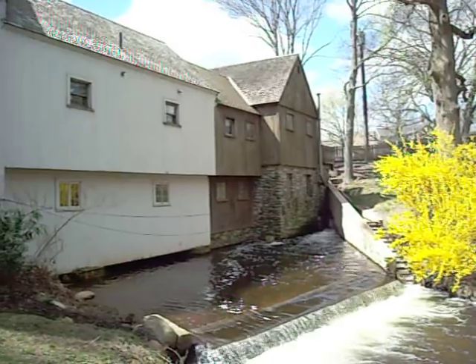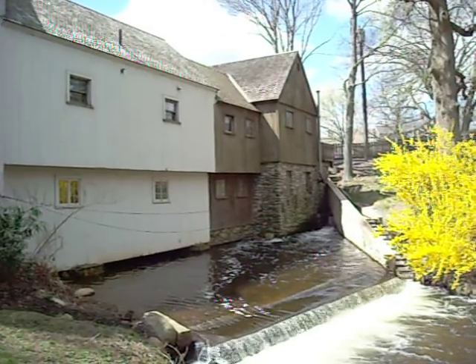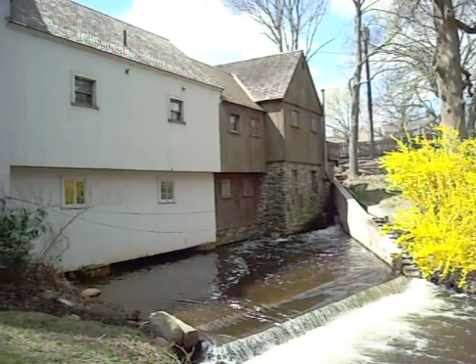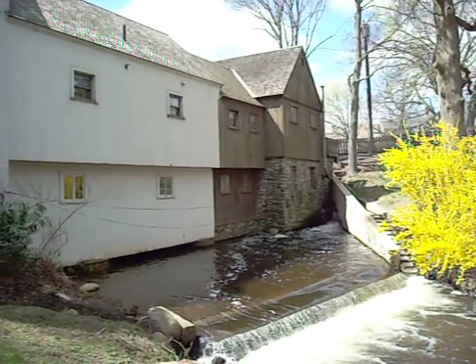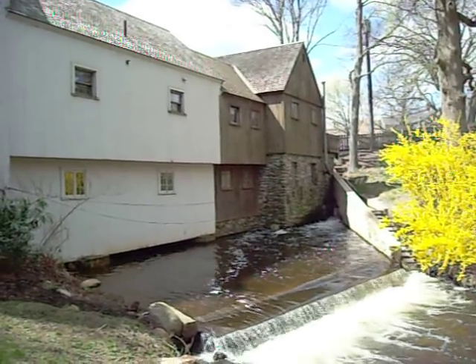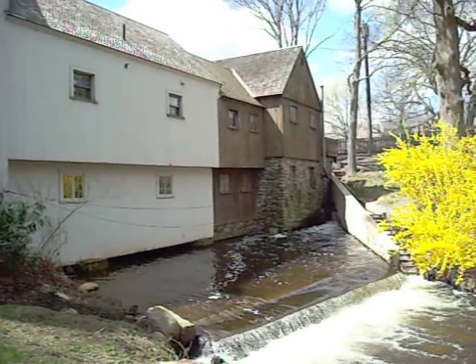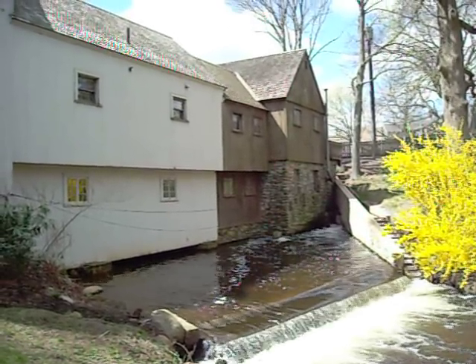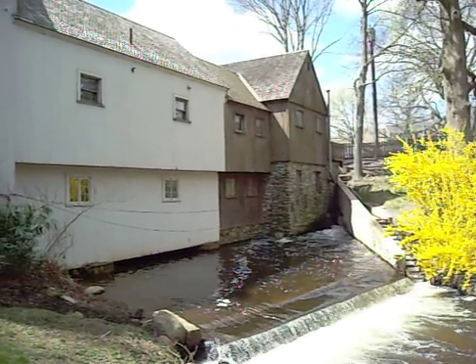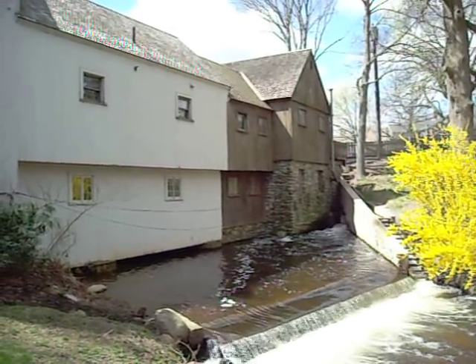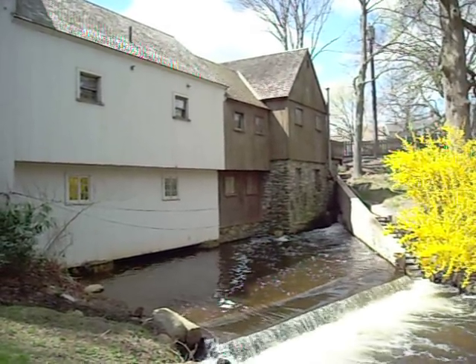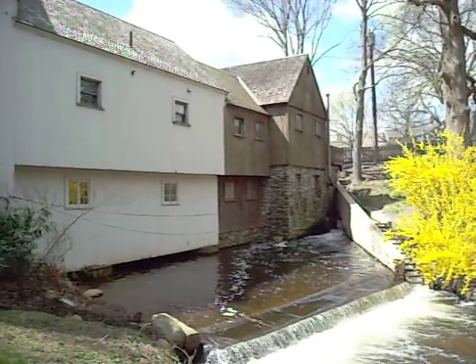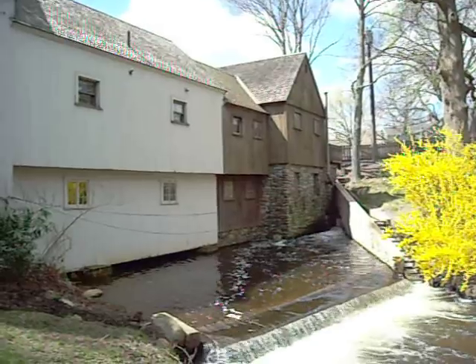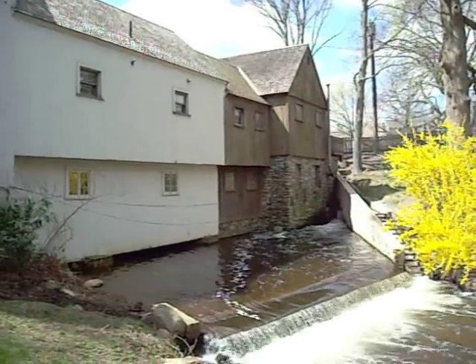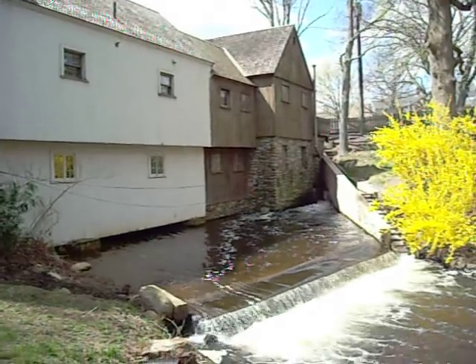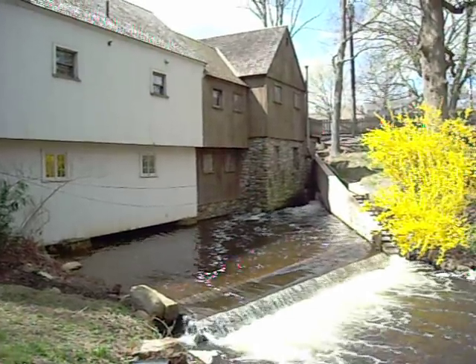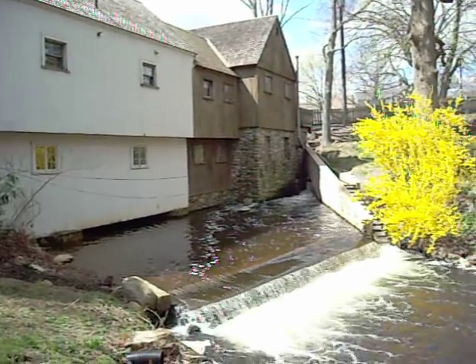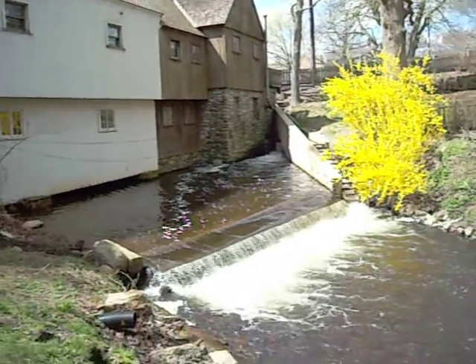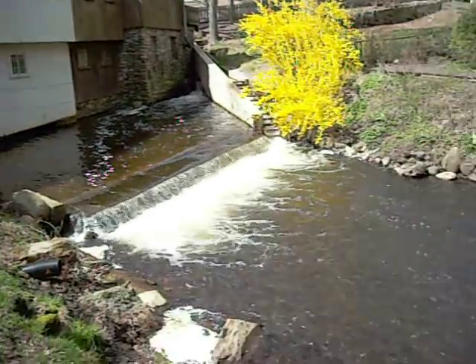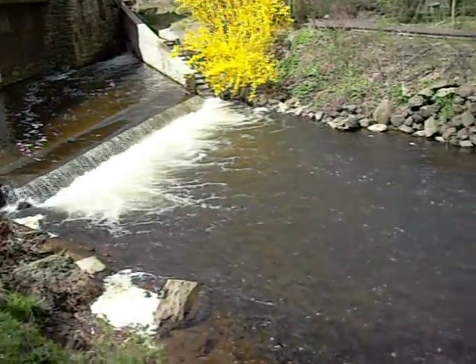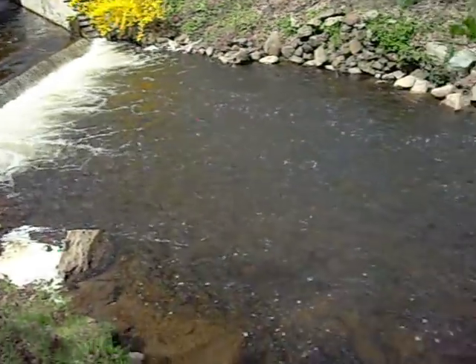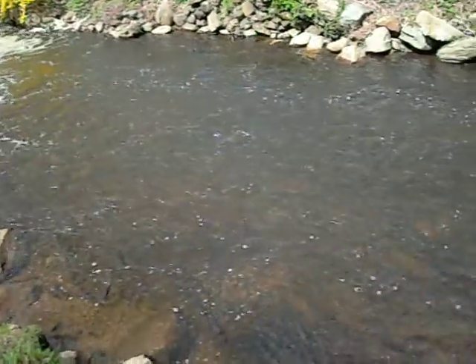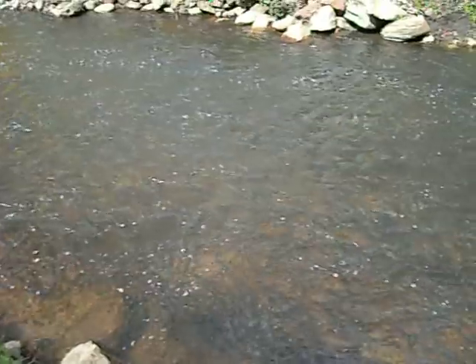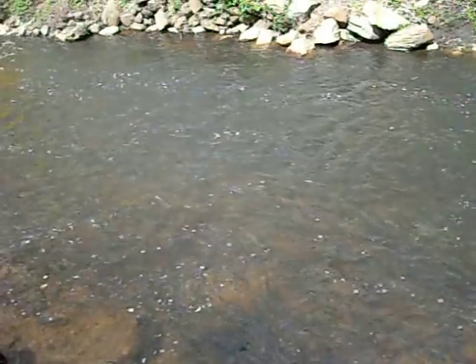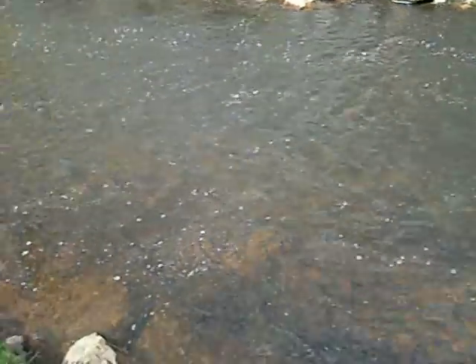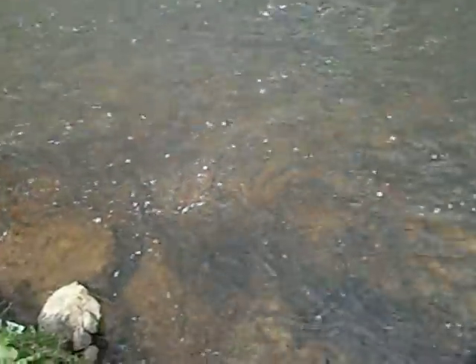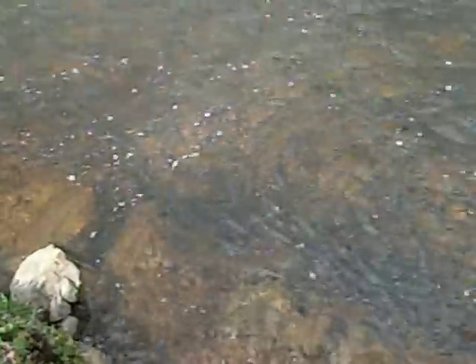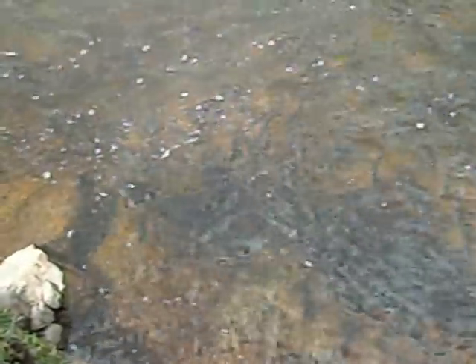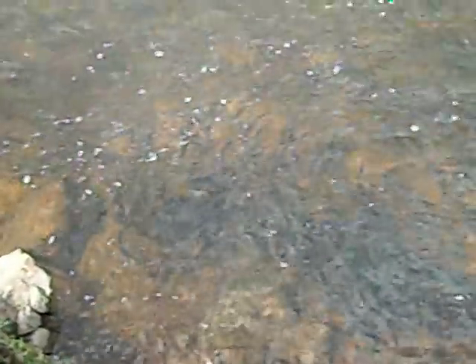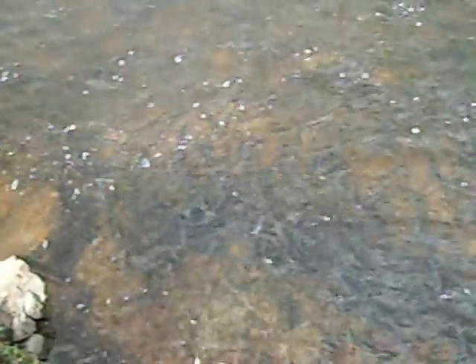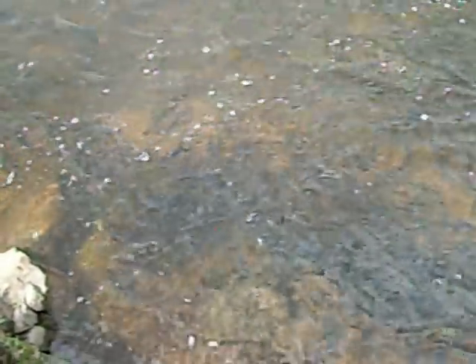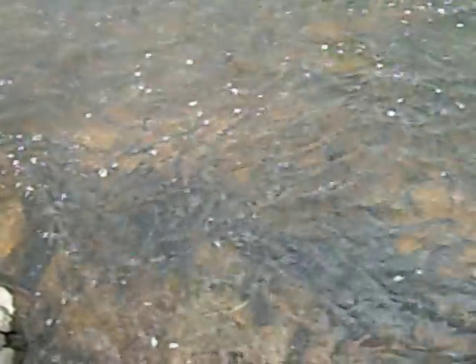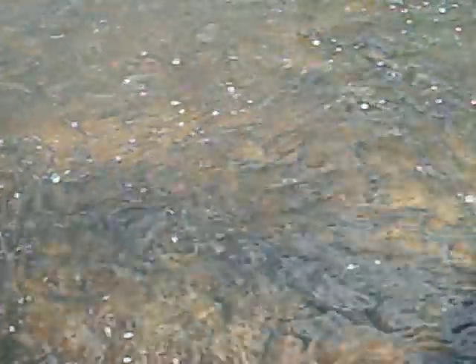Hi everyone, it's Tim Turner from Native Plymouth Tours at the John Jenny Grist Mill. And I can finally get some good shots of the herring. And here they are, right in the water here, gathered up.